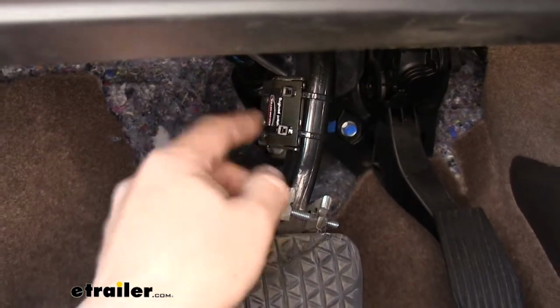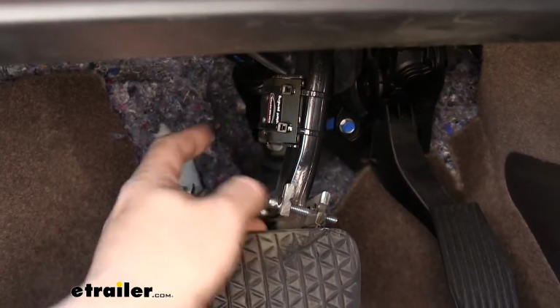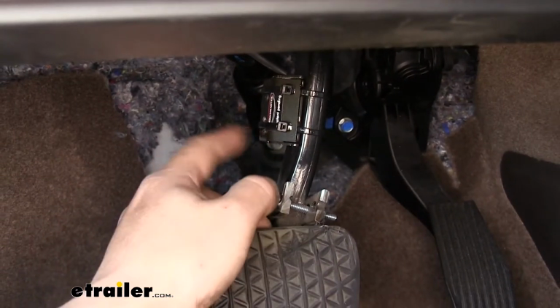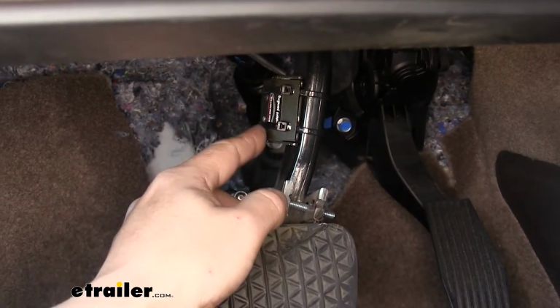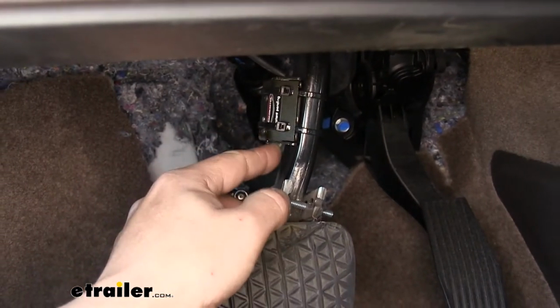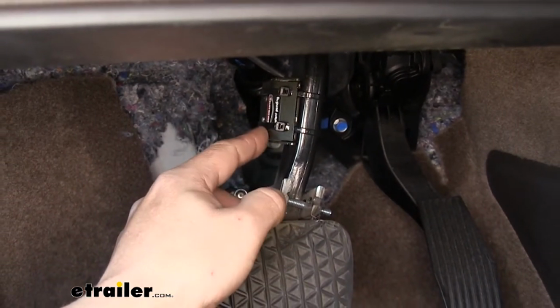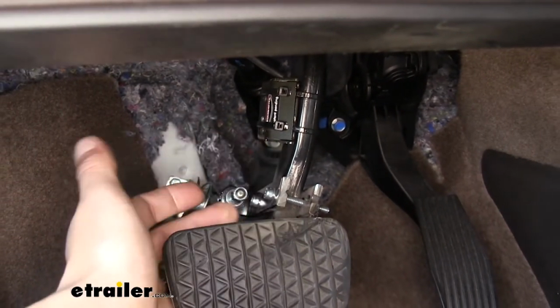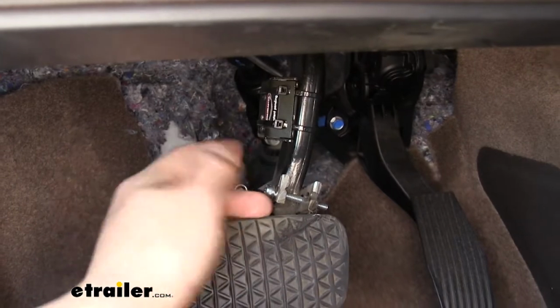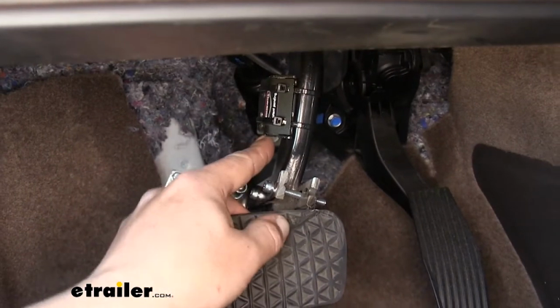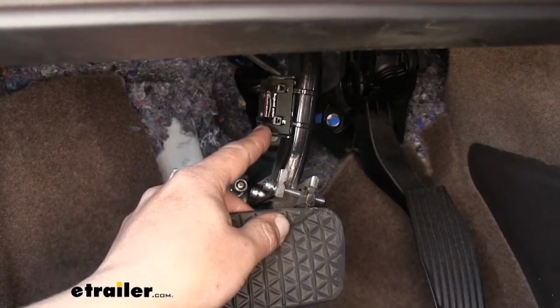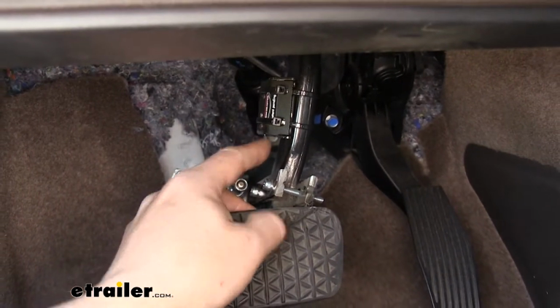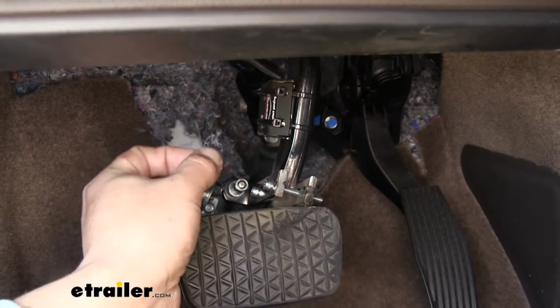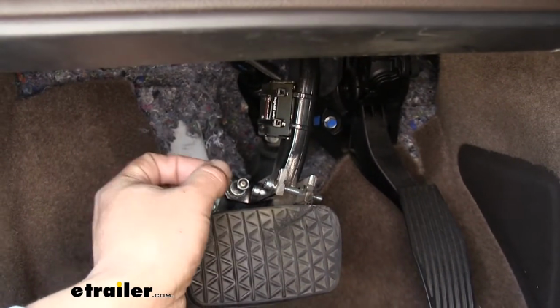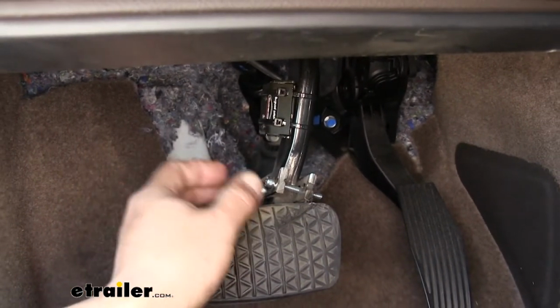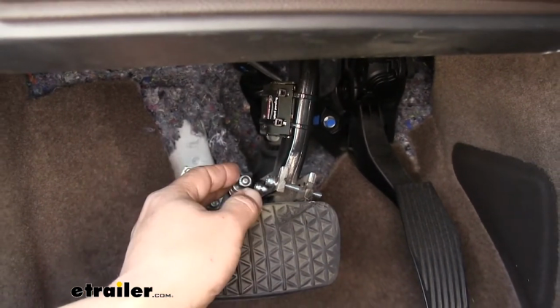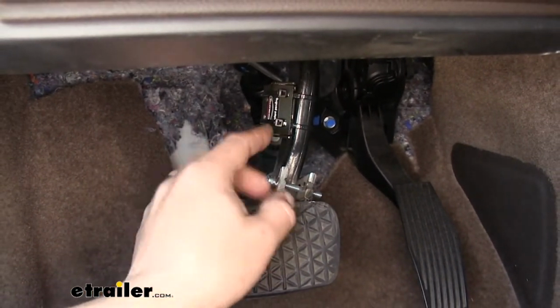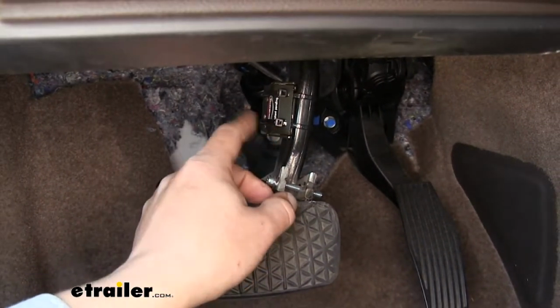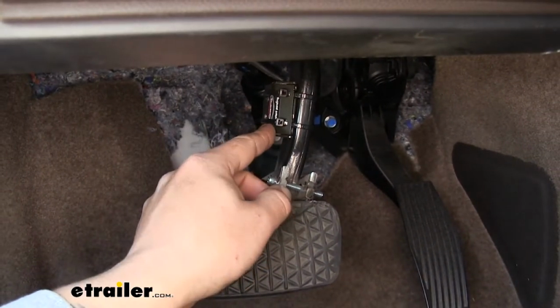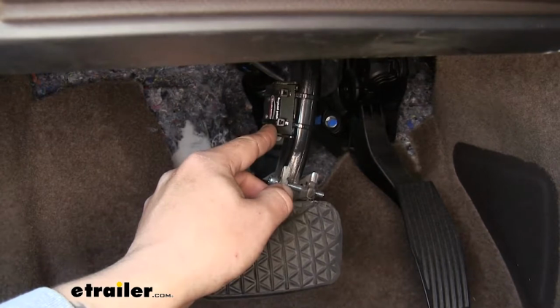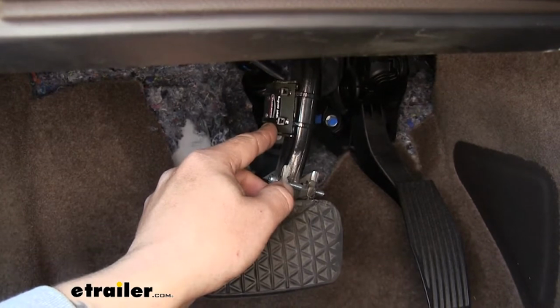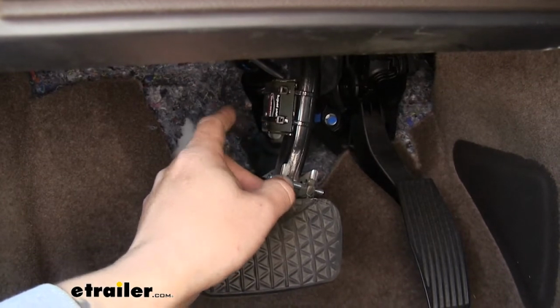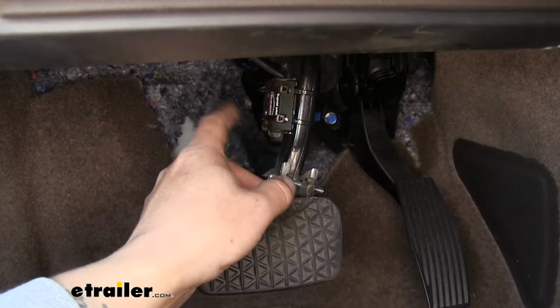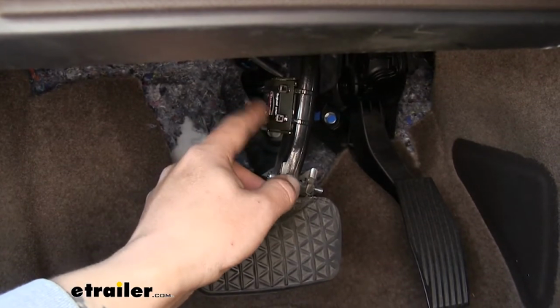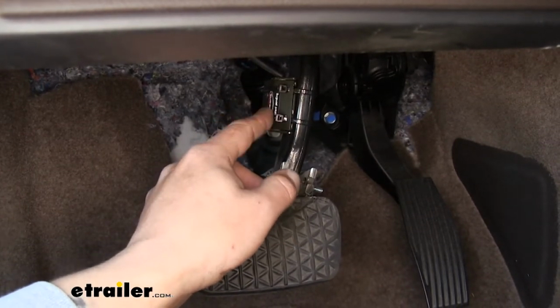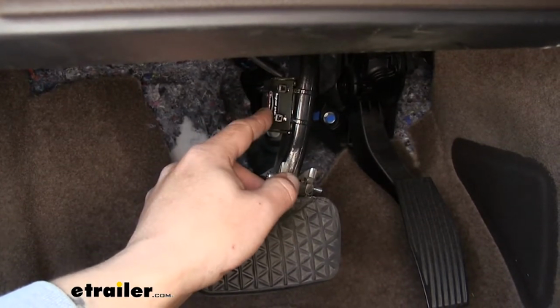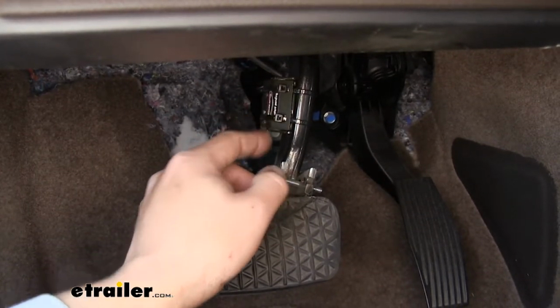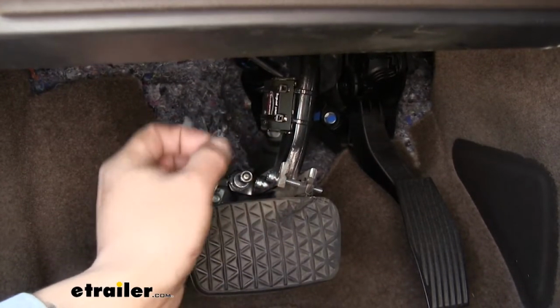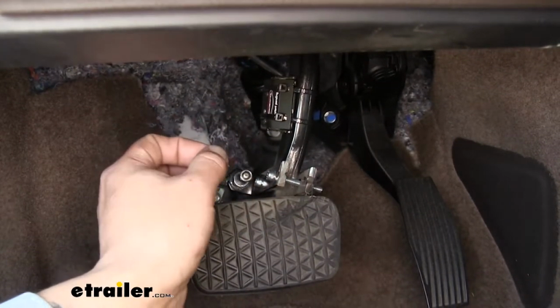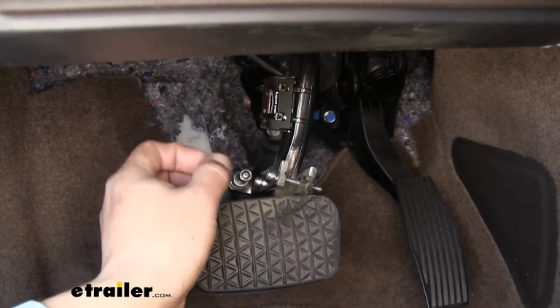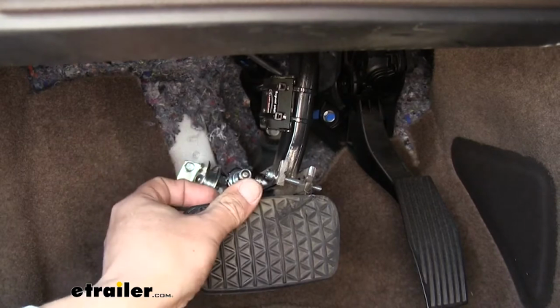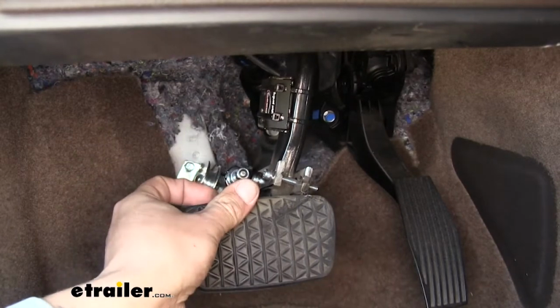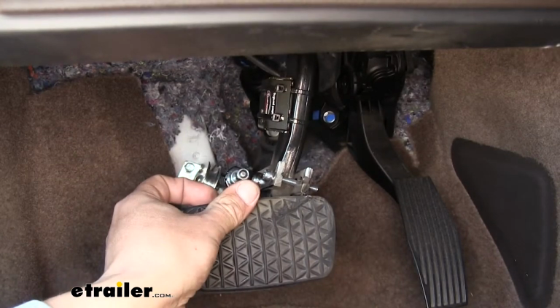Another good reason why you'd want a stoplight switch kit is if you're adding a brake controller to your vehicle and you can't find the cold side of the brake switch to send the signal out. This is going to give us a cold side of the brake switch, so it's only going to come on when the brake pedal is depressed.